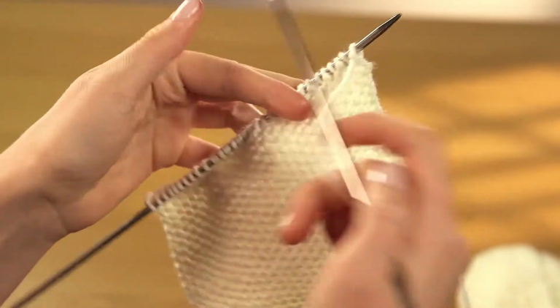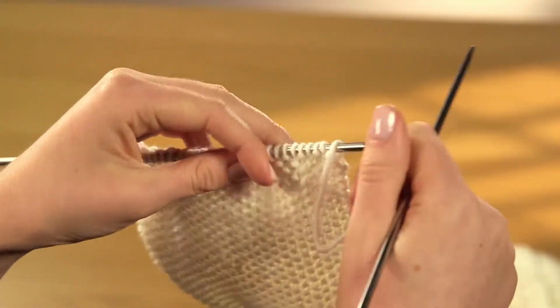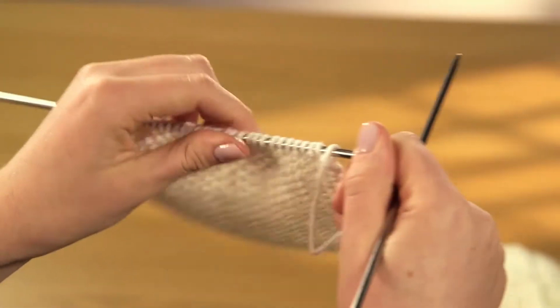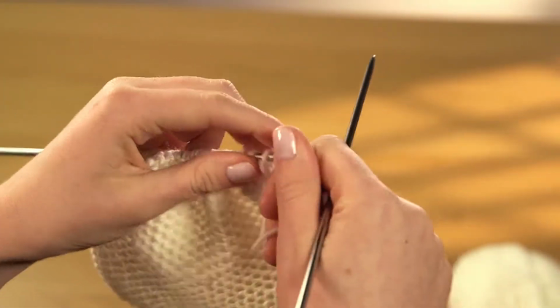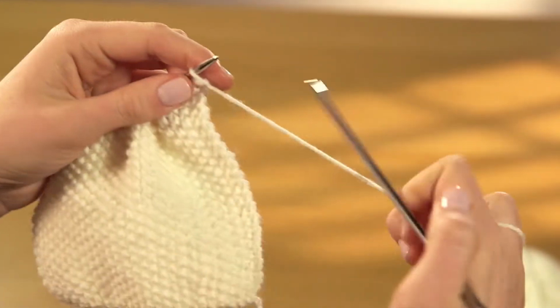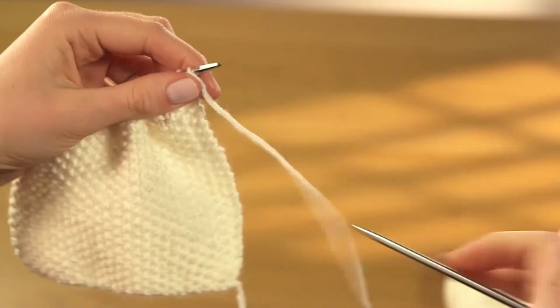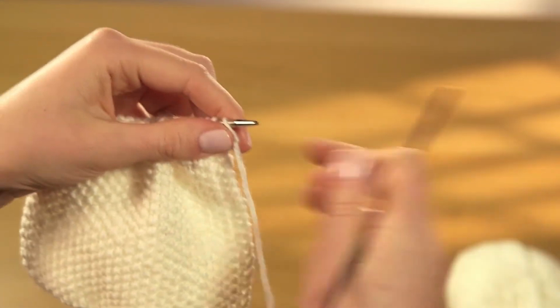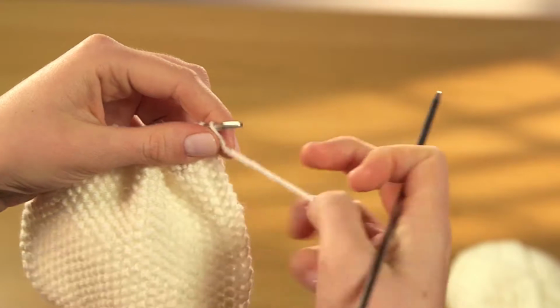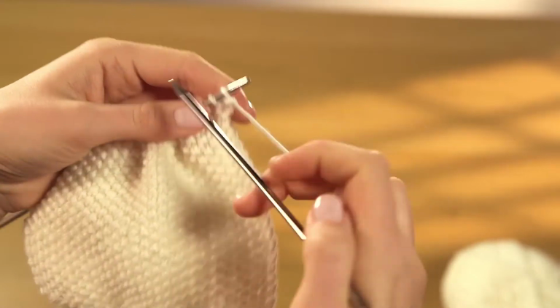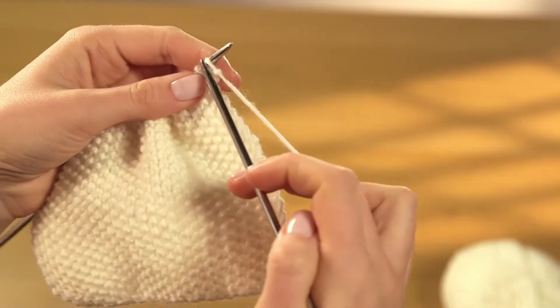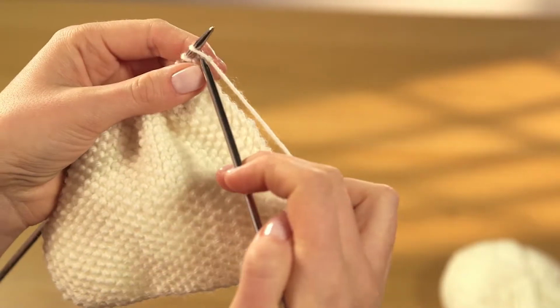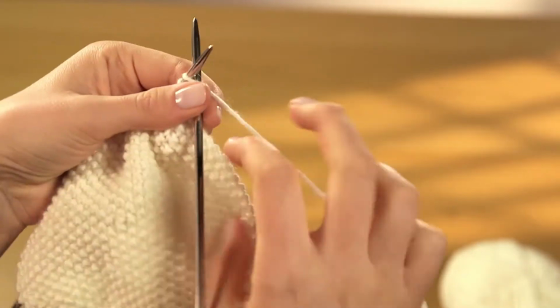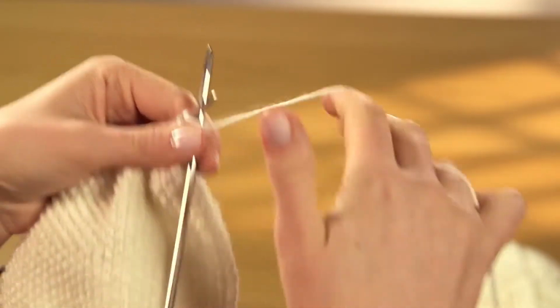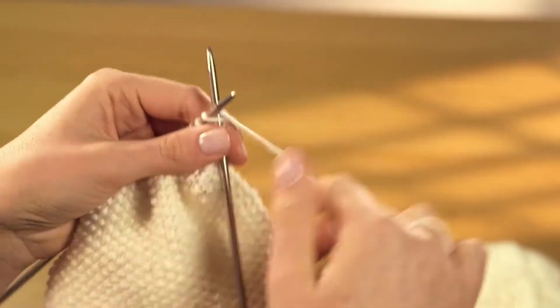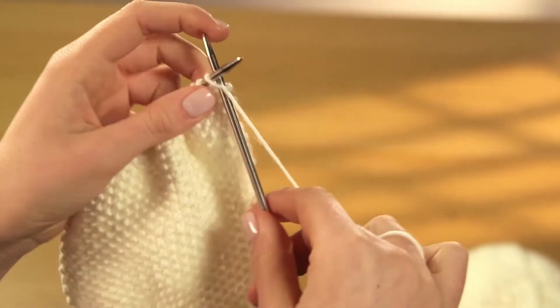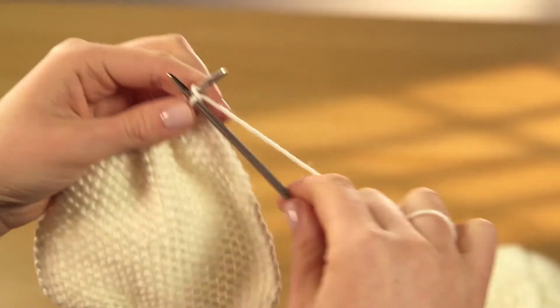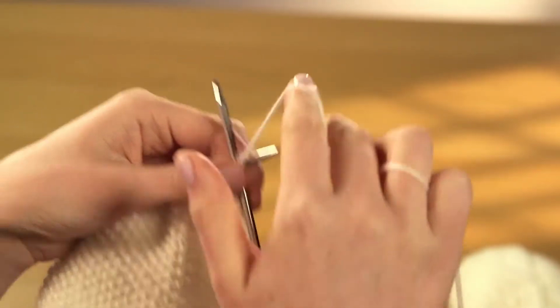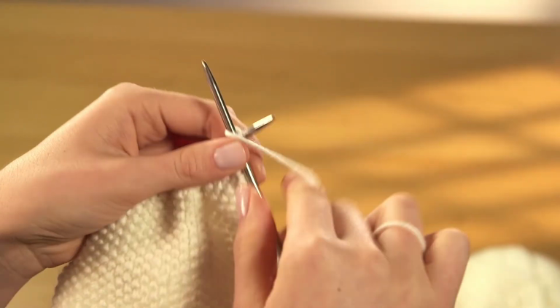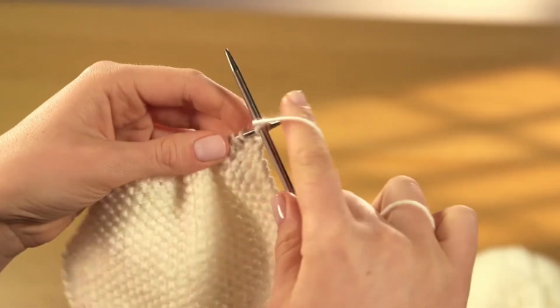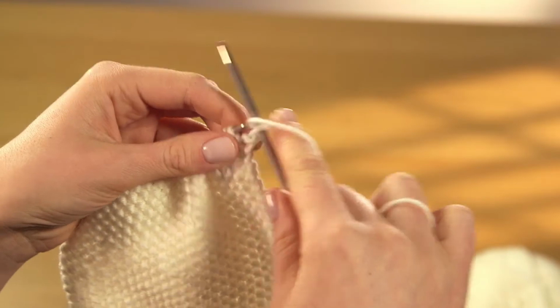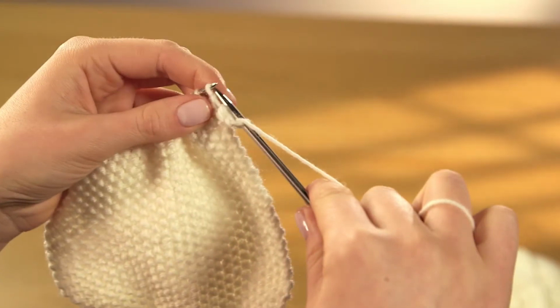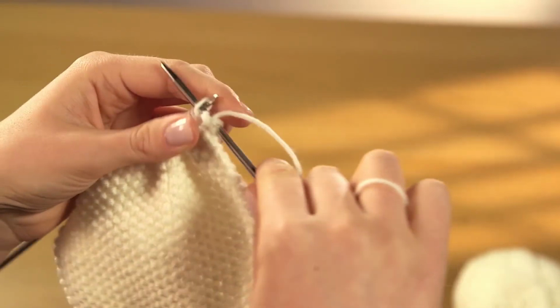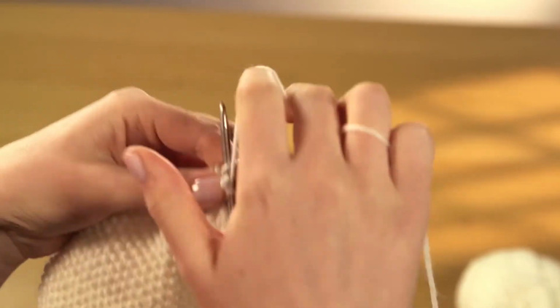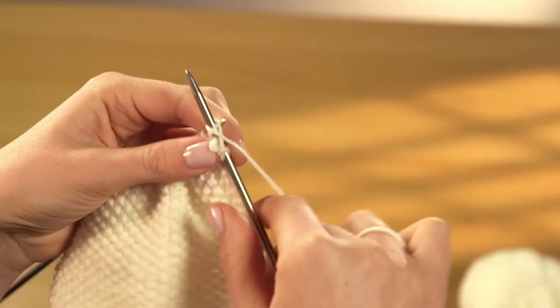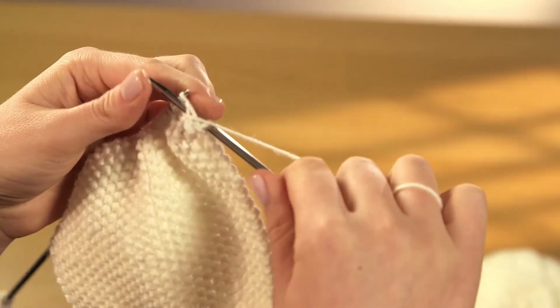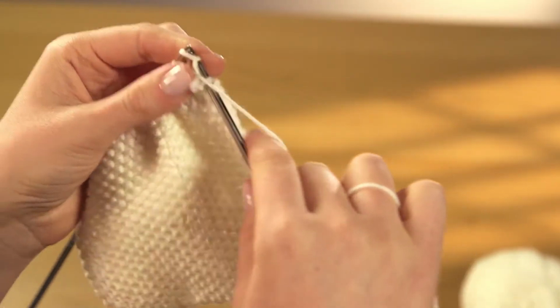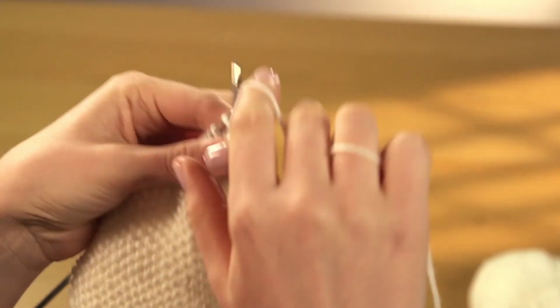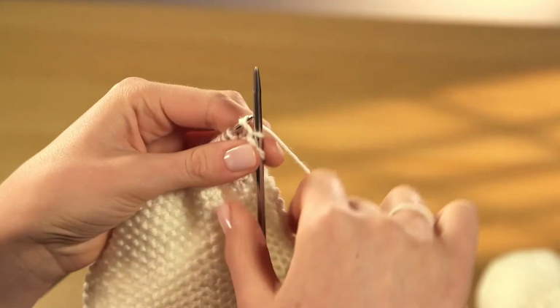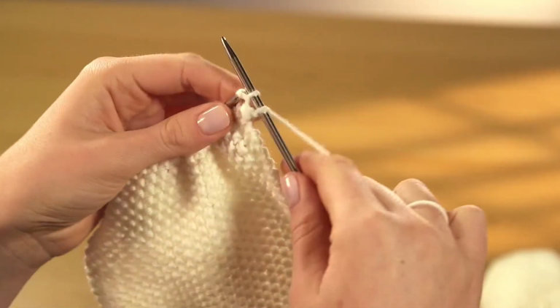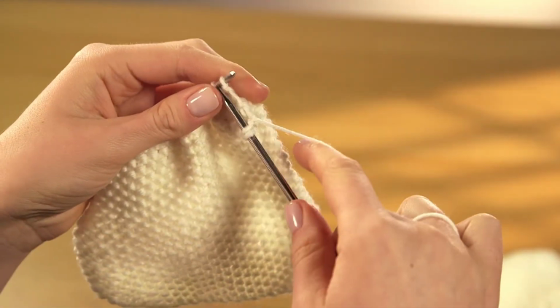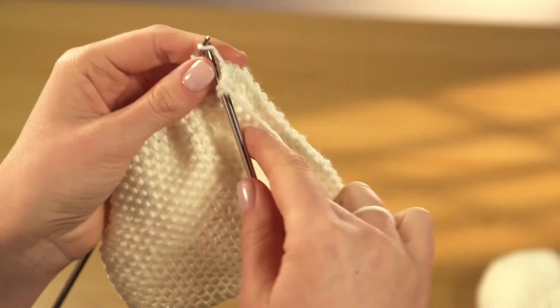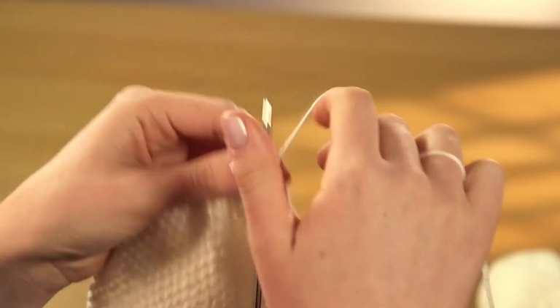Turn the work at the end of the row and repeat the same sequence, once again starting with a knit stitch. You can't lose your place with moss stitch as you always work a purl stitch into a knit stitch and a knit stitch into a purl stitch.